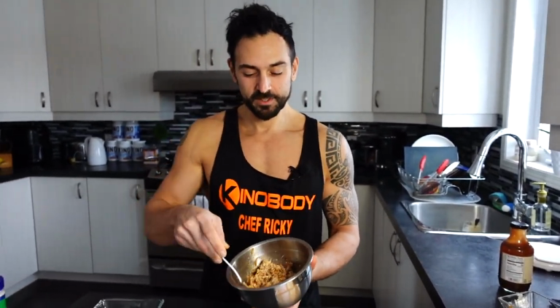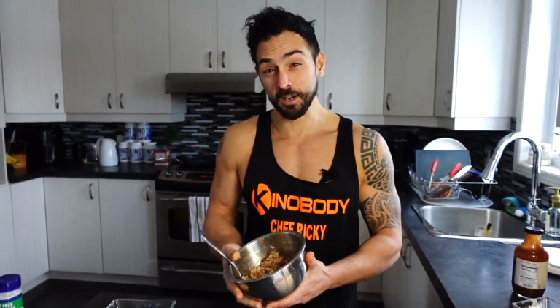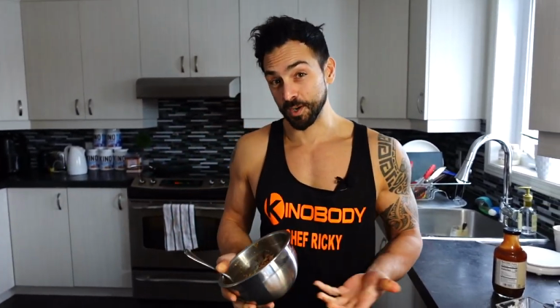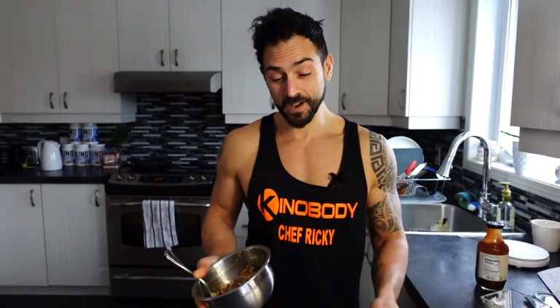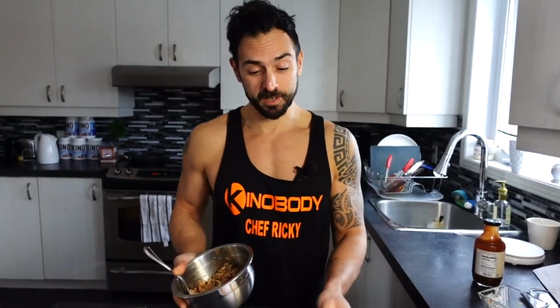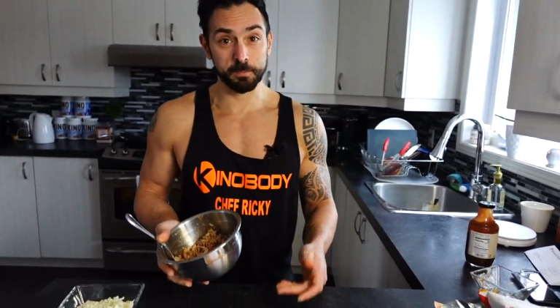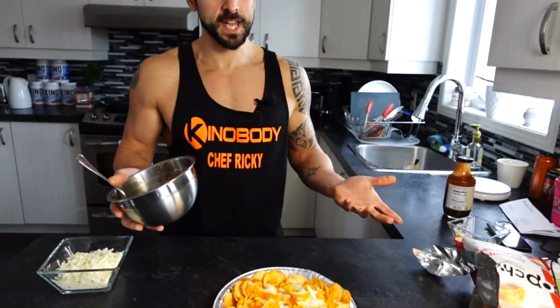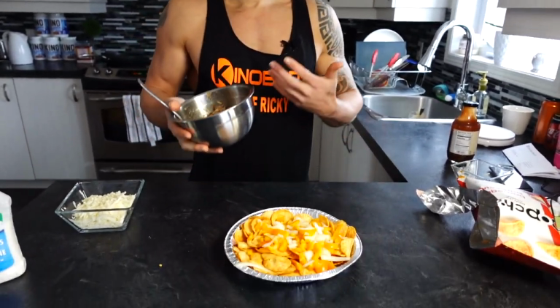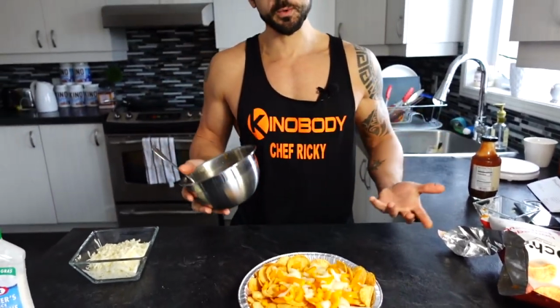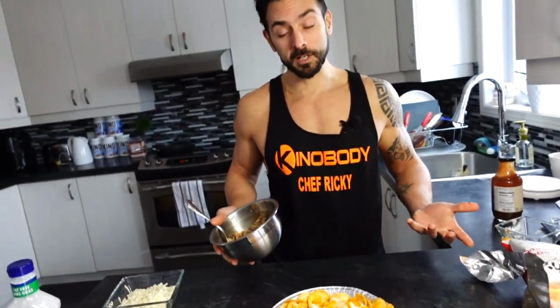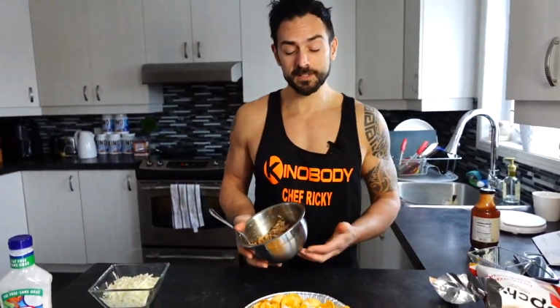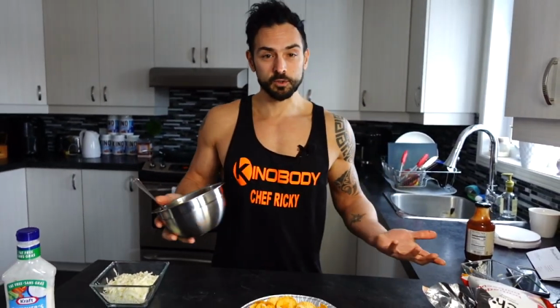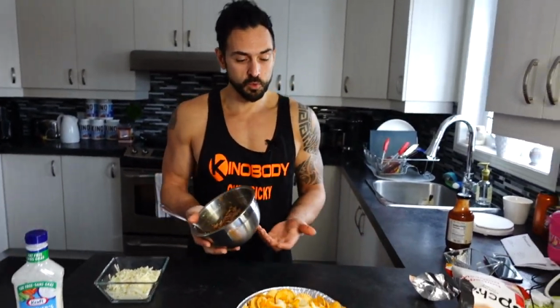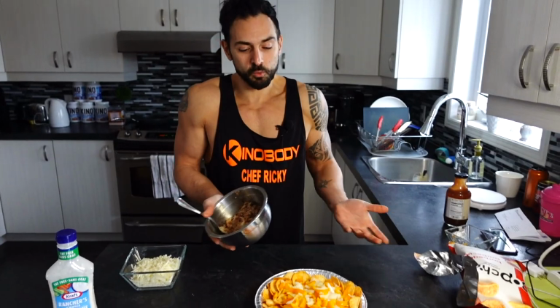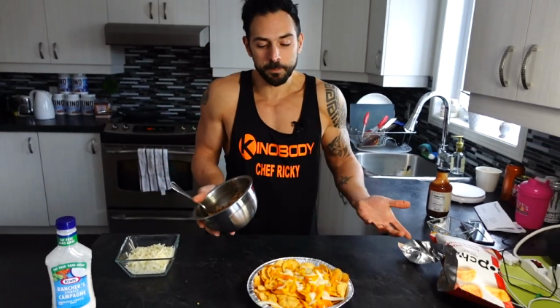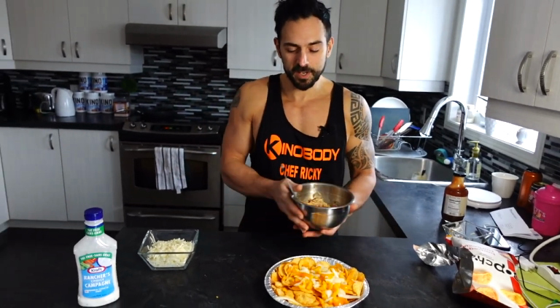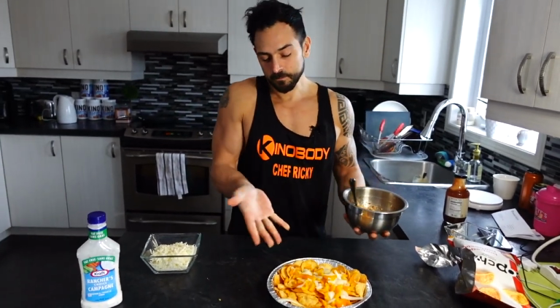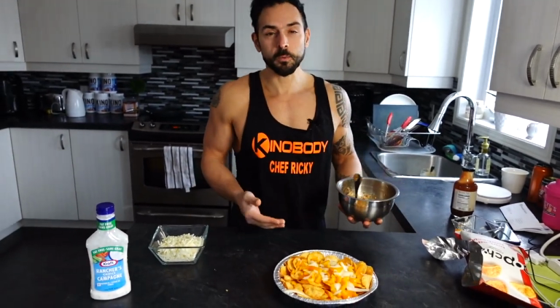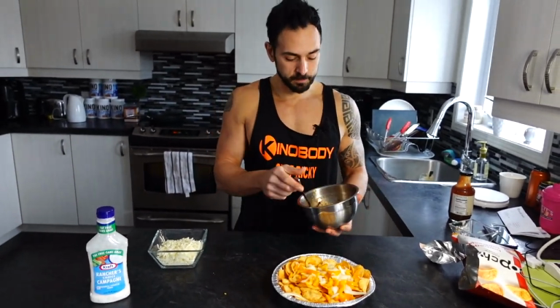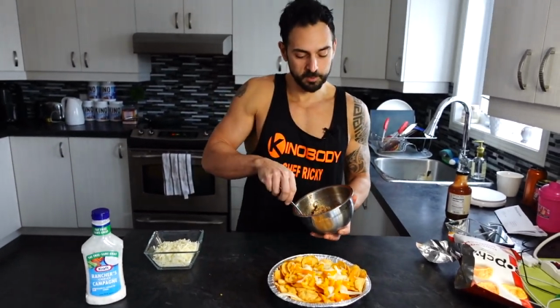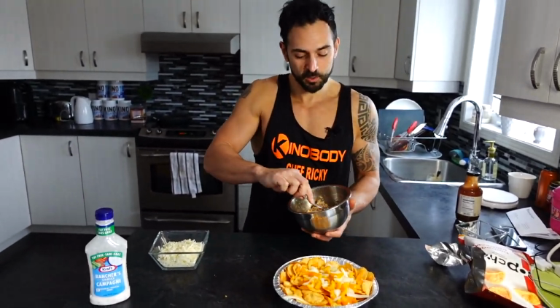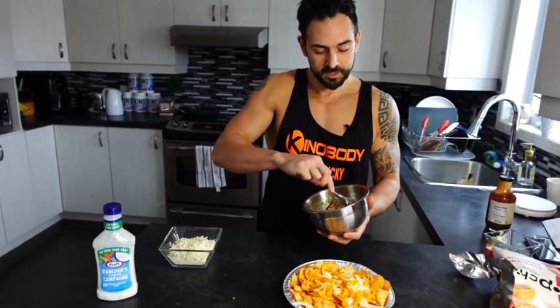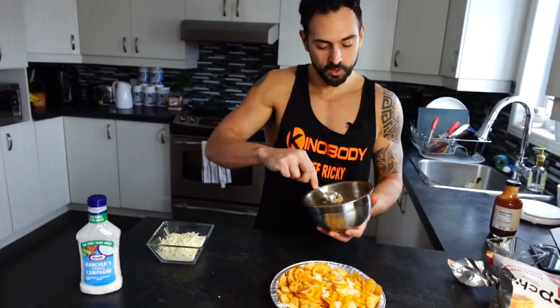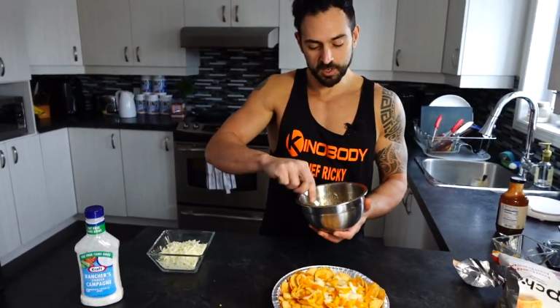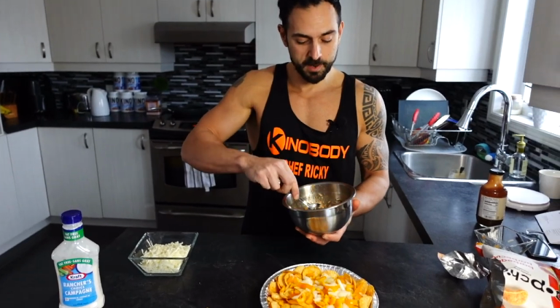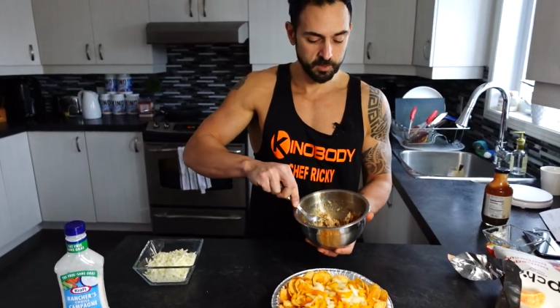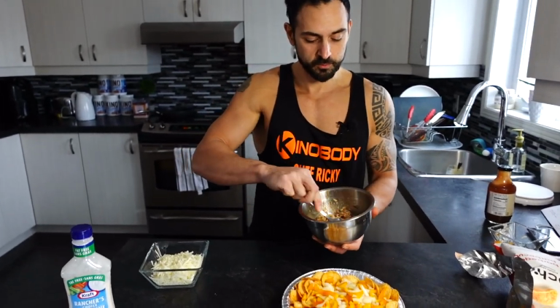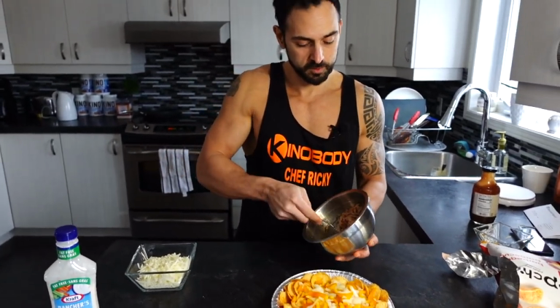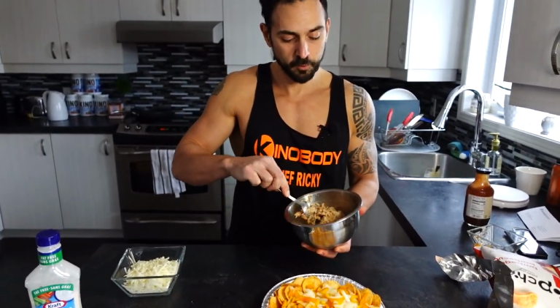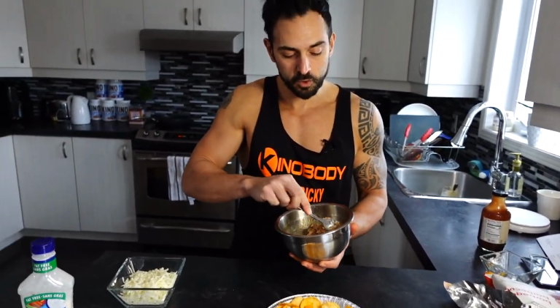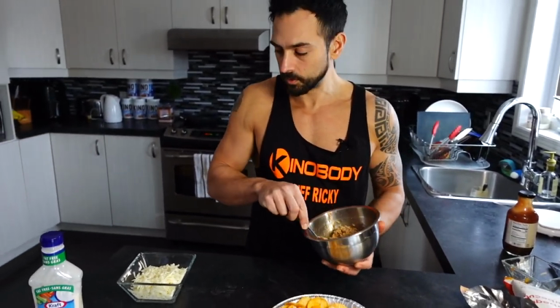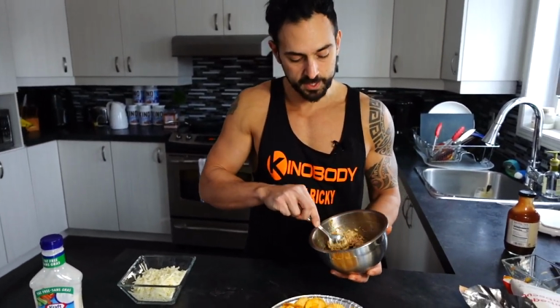This is how she's breaking her fast, by the way. A lot of people ask what you should eat to break your fast — there are no rules and no wrong way to do it. She wanted Pop Chip nachos, so she asked me to make her some nachos for her first meal of the day.